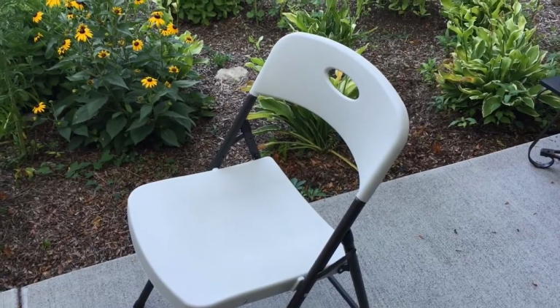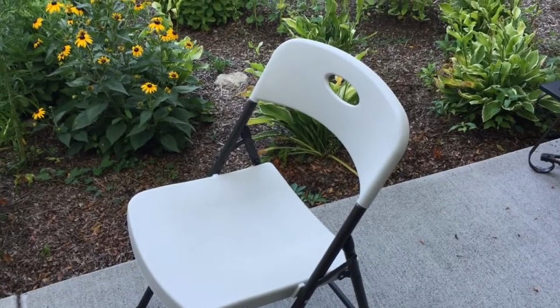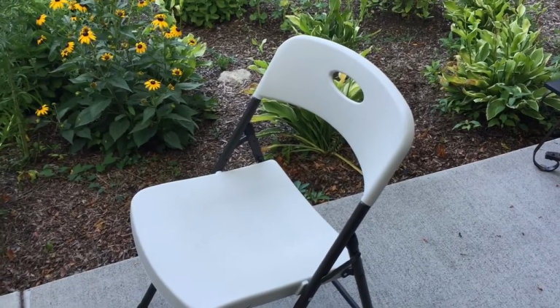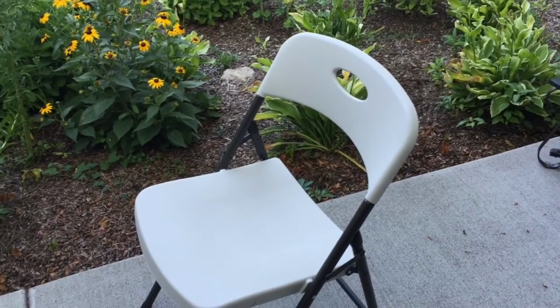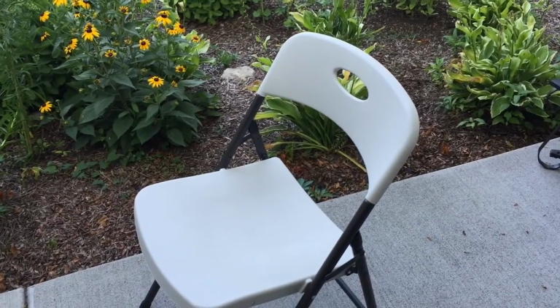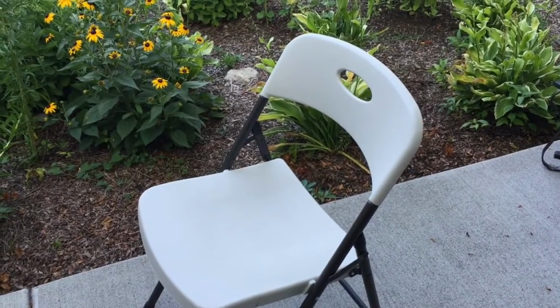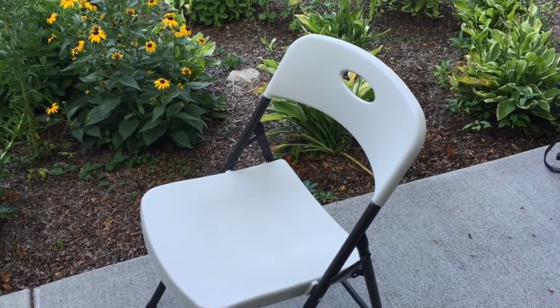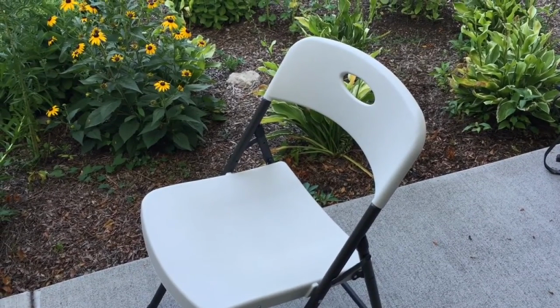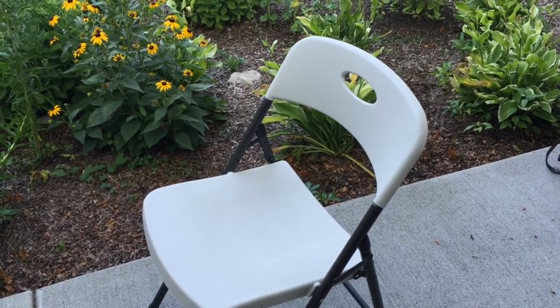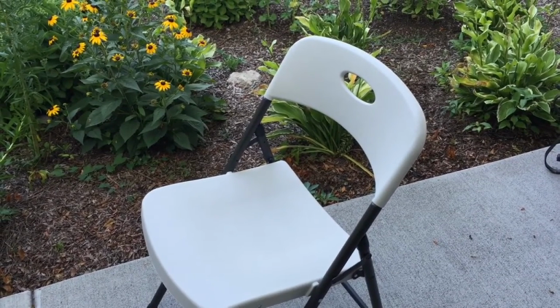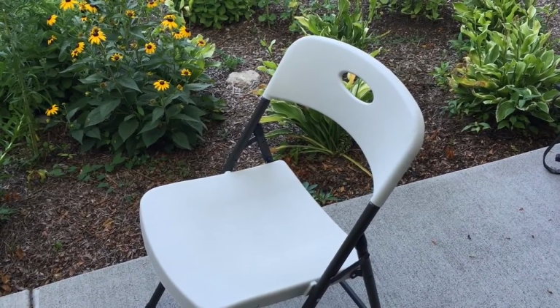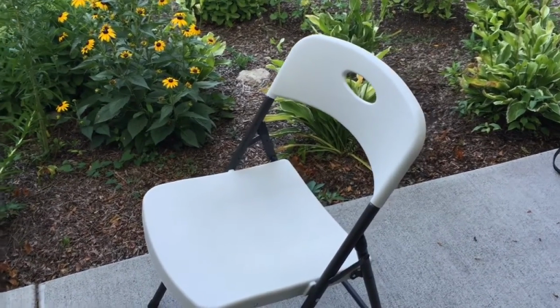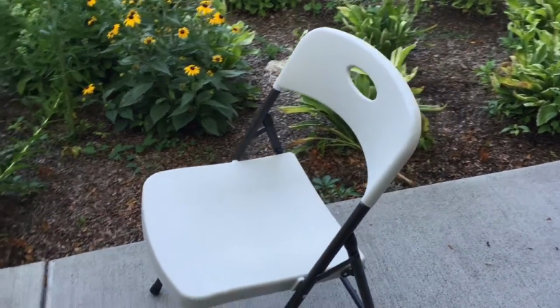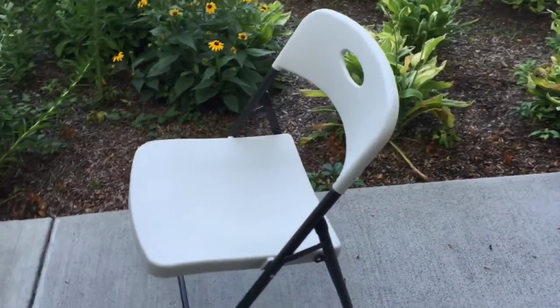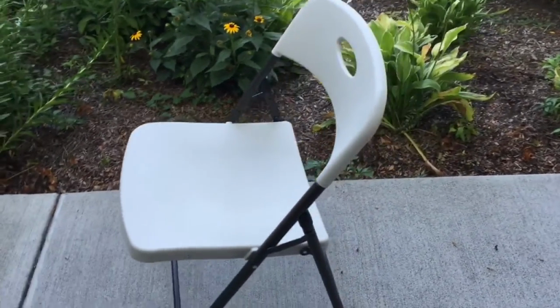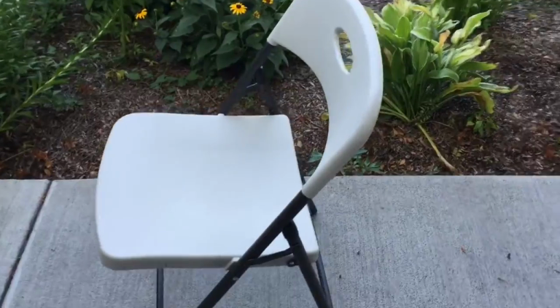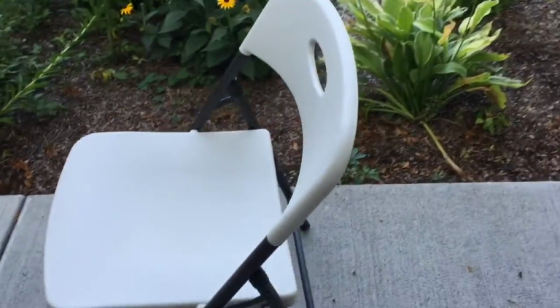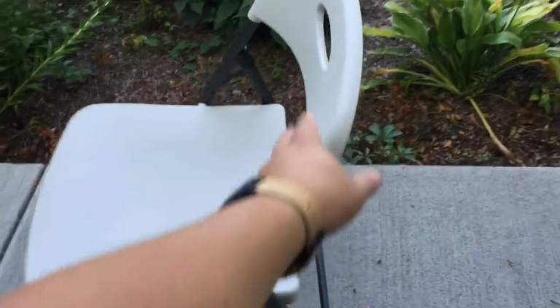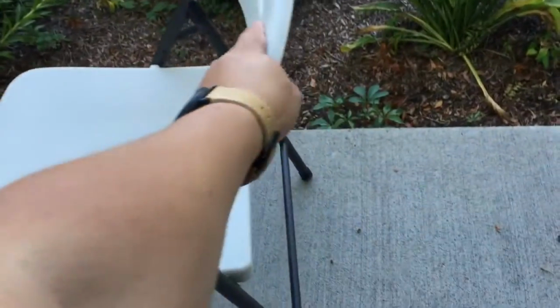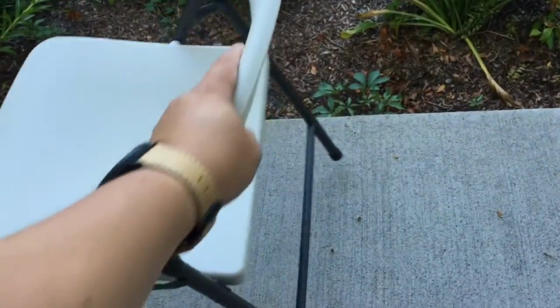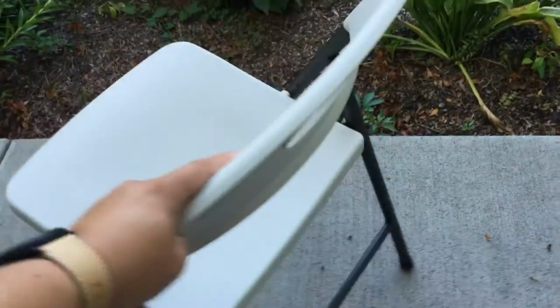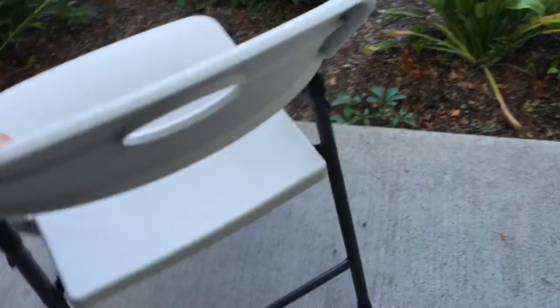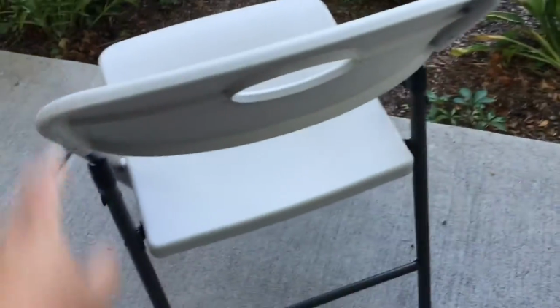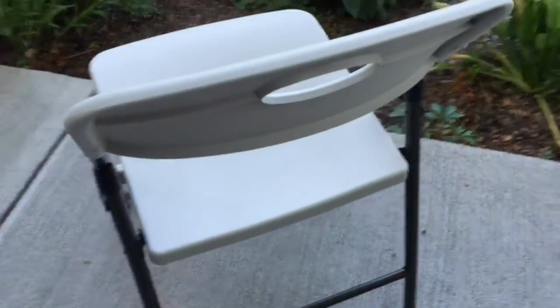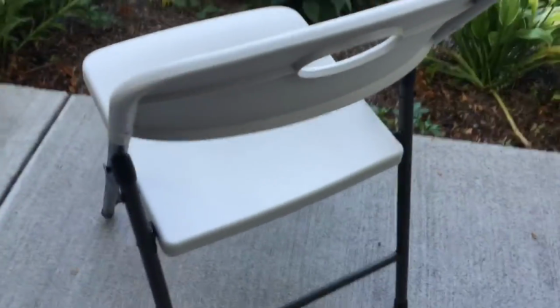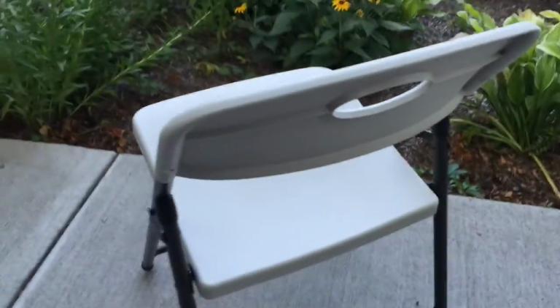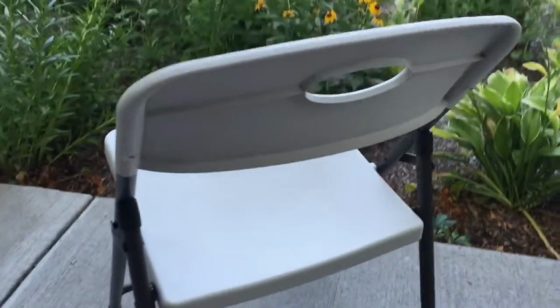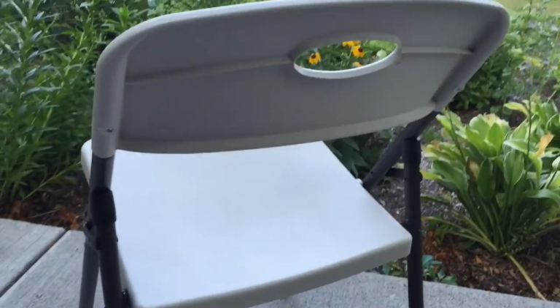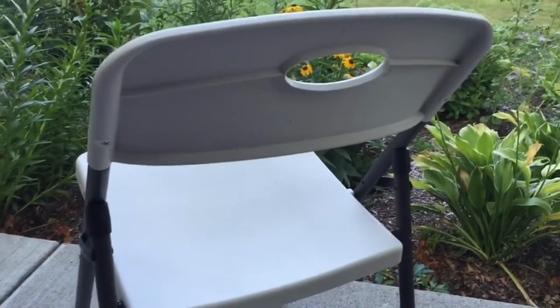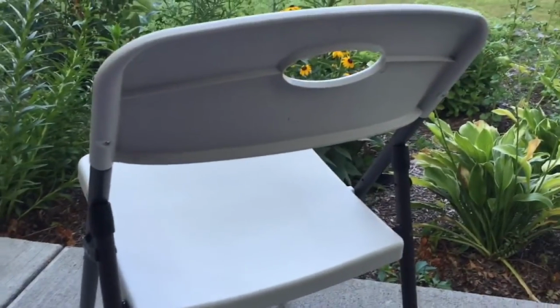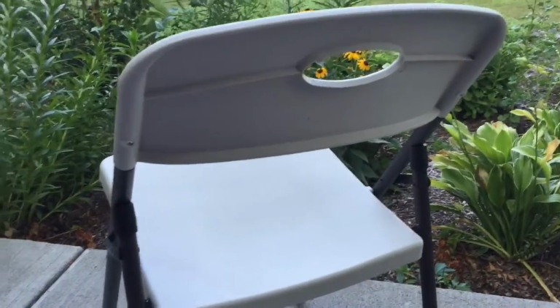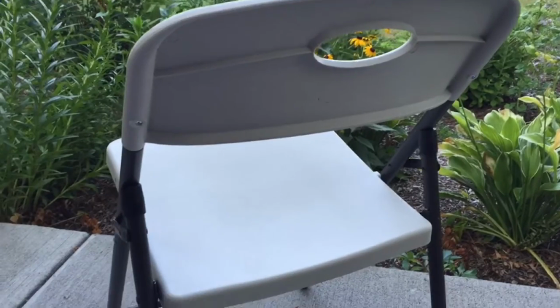I went to Walmart and I looked at just the standard metal folding chairs that everyone's familiar with, and they're pretty expensive. So what I ended up doing is buying these plastic polymer chairs.